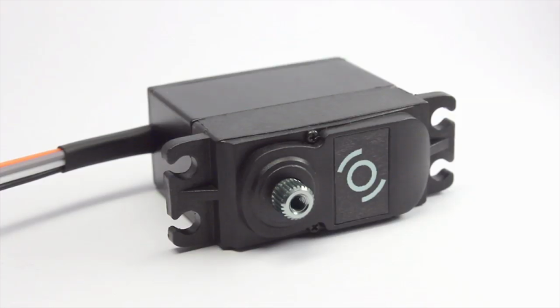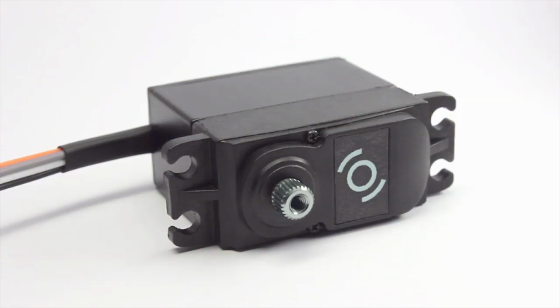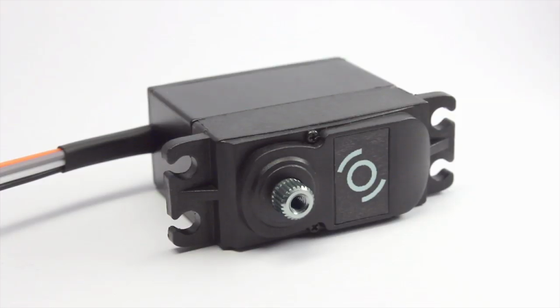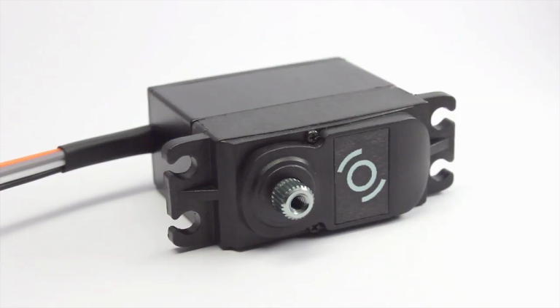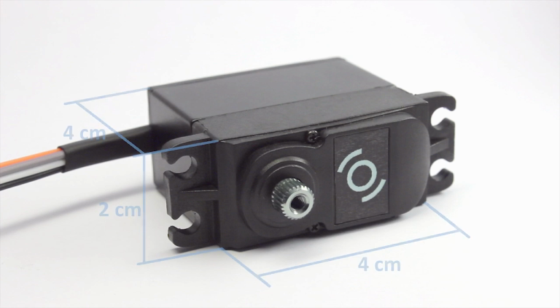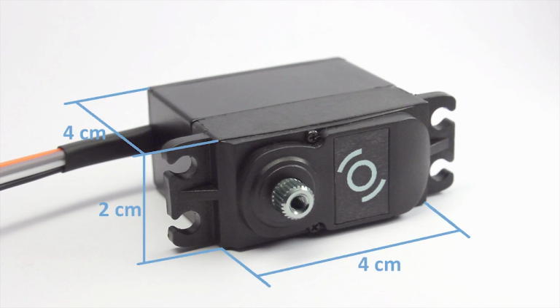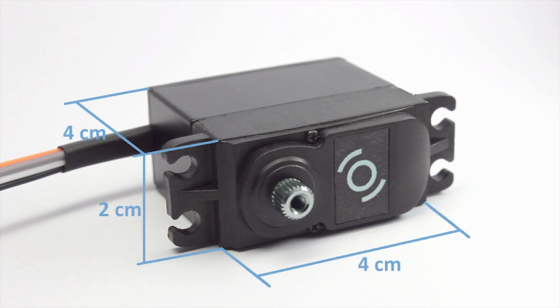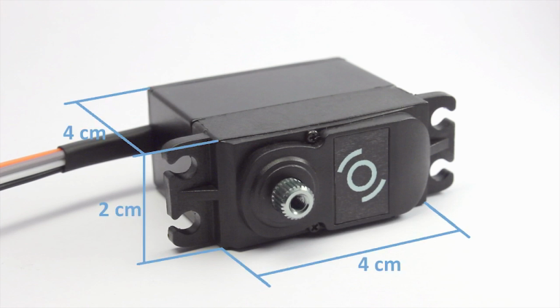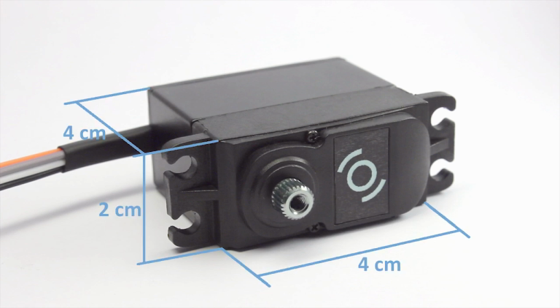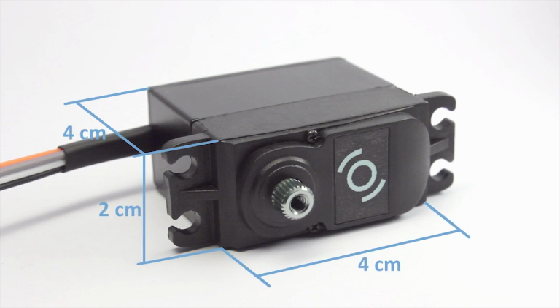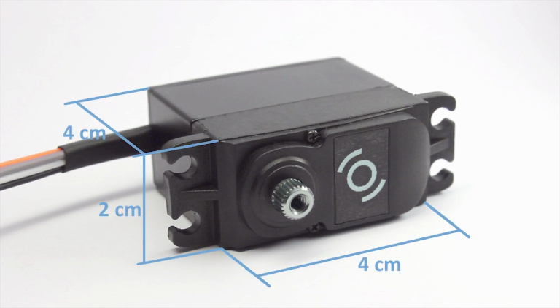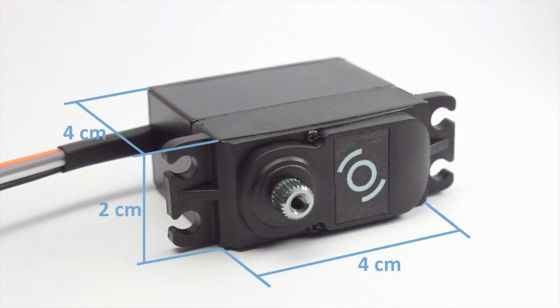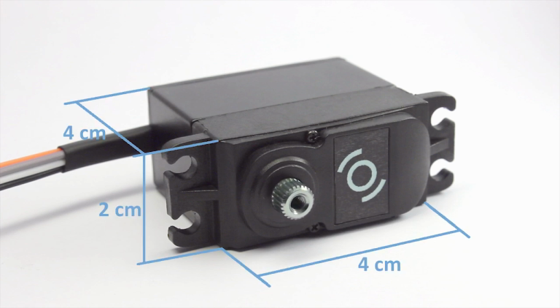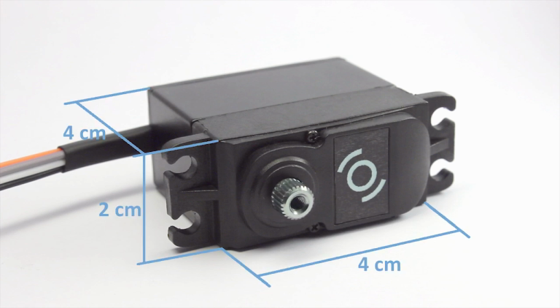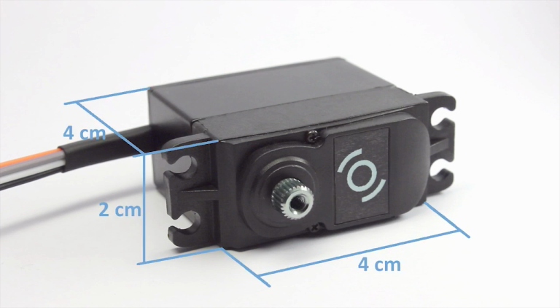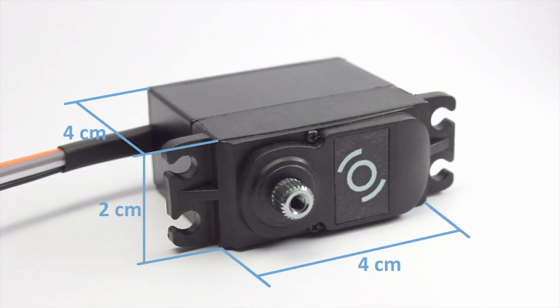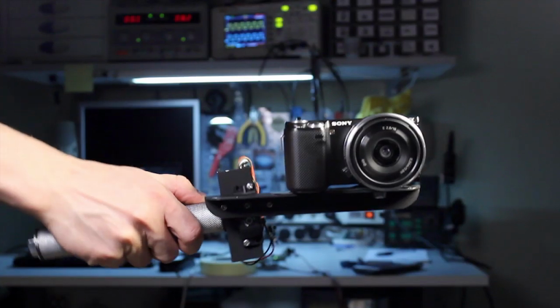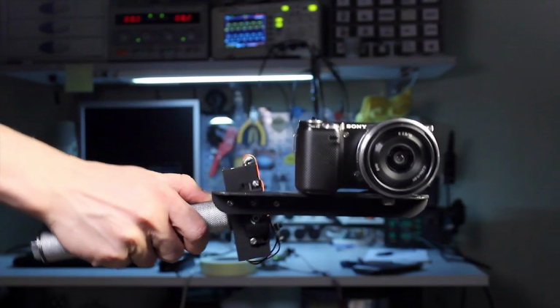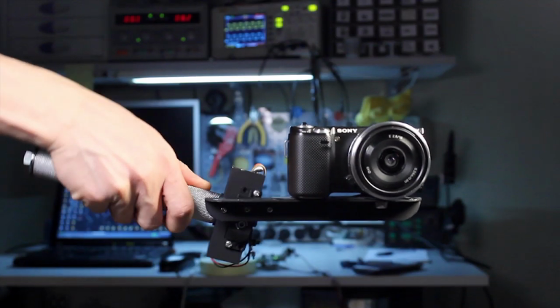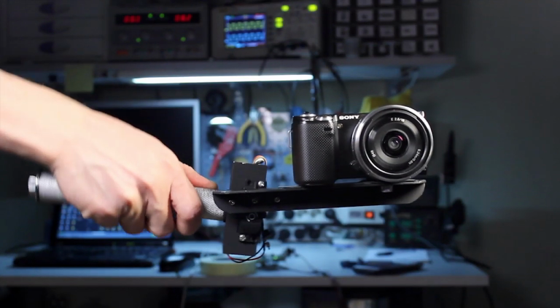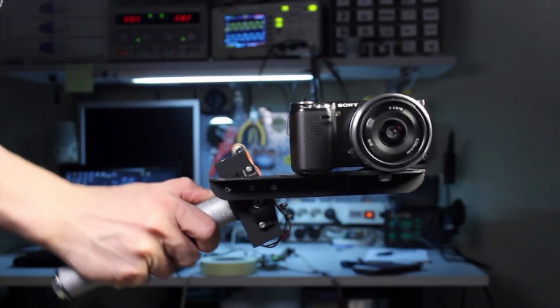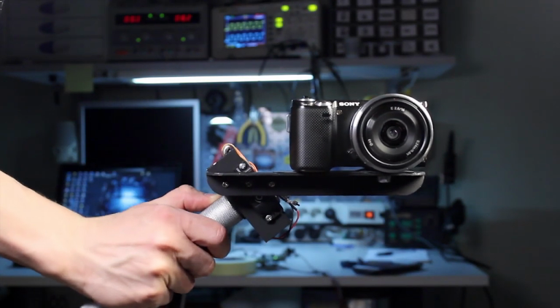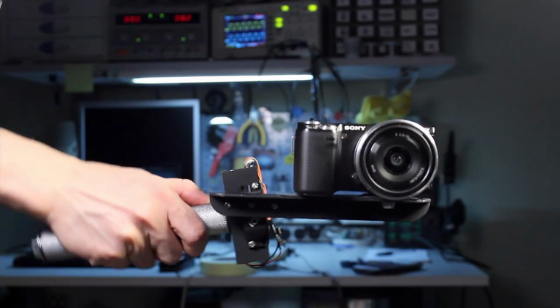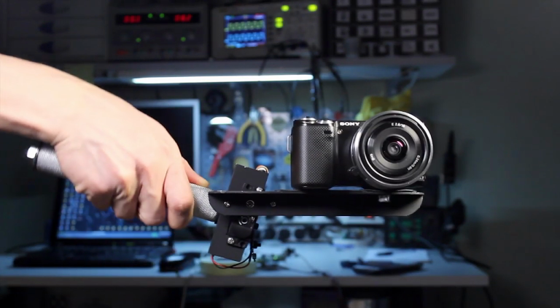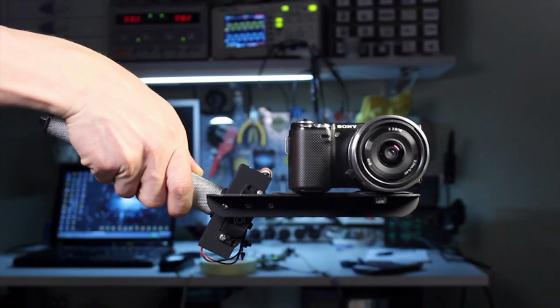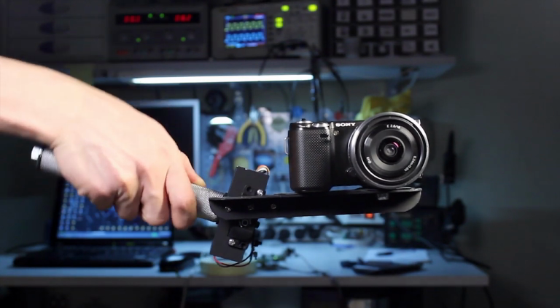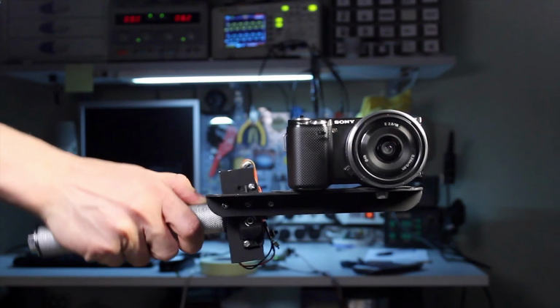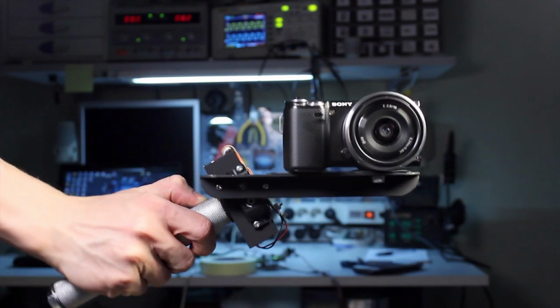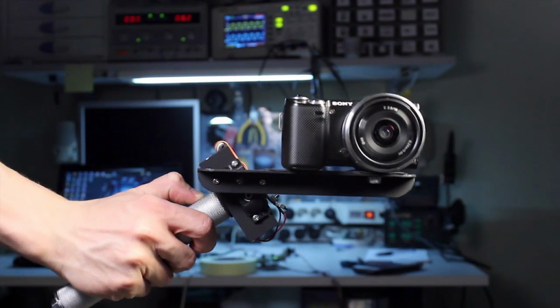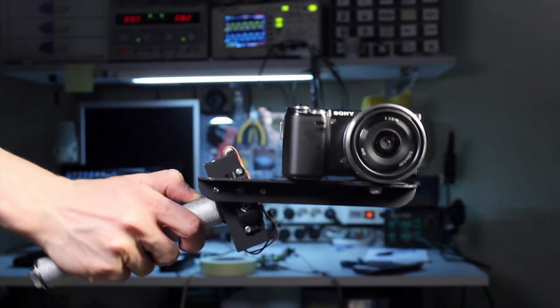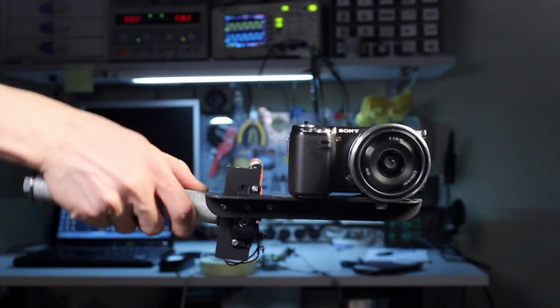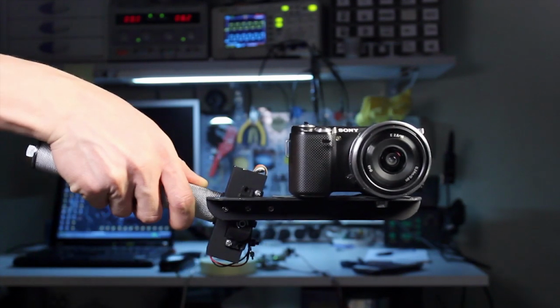Servicetob is built in the dimensions of a standard RC servo motor, so it can be used with a variety of existing camera mounts. Servicetob has huge torque. The camera mount in this video has been specially made extremely unbalanced to show you all the power.